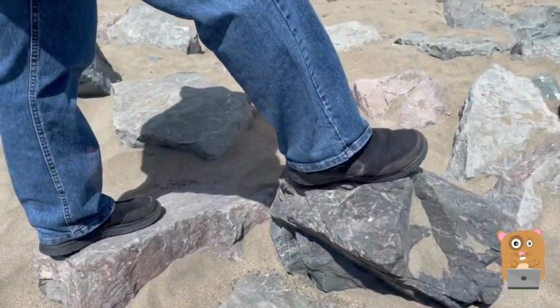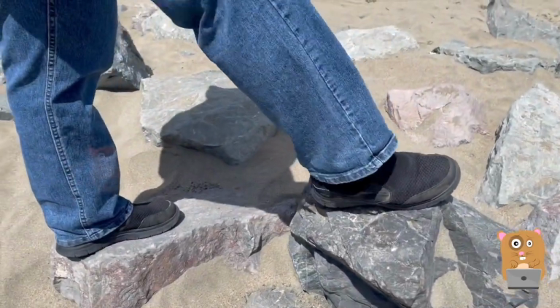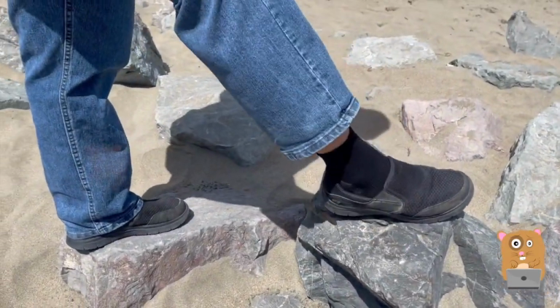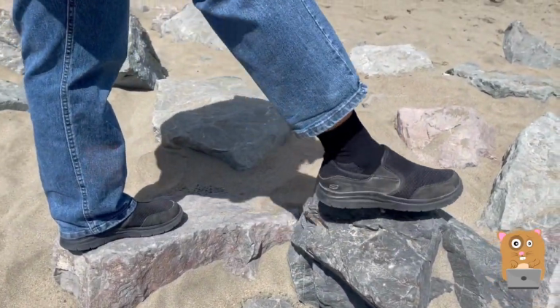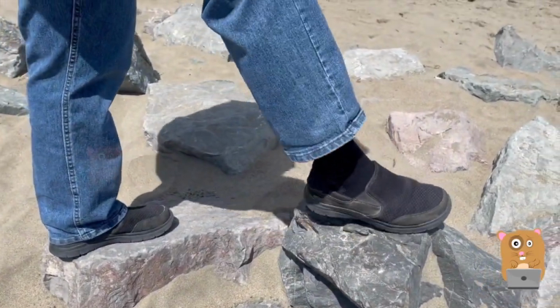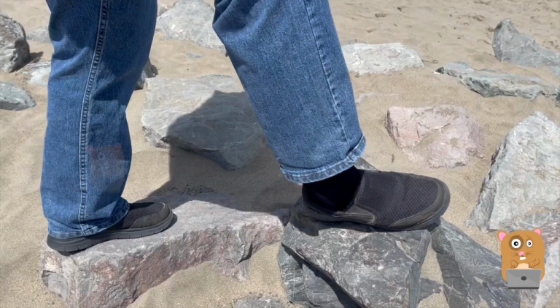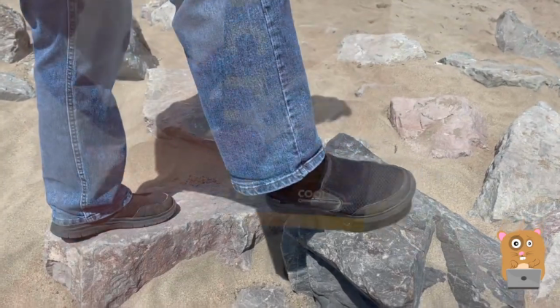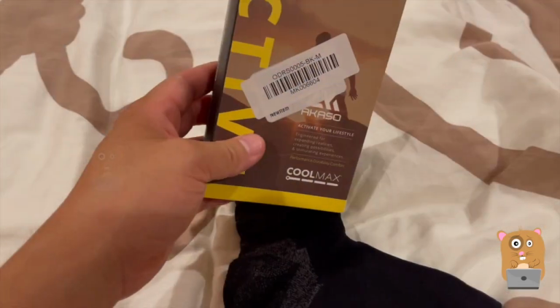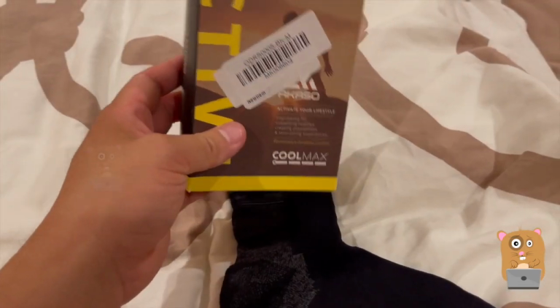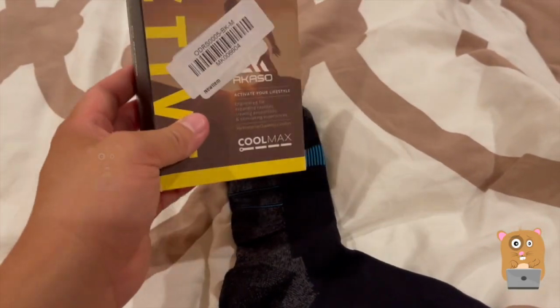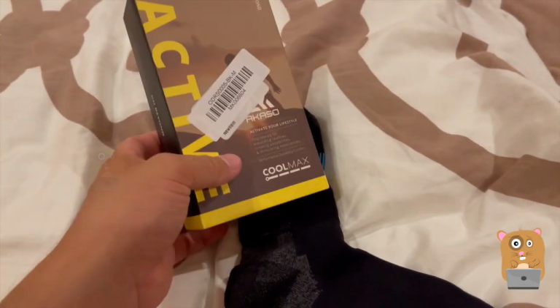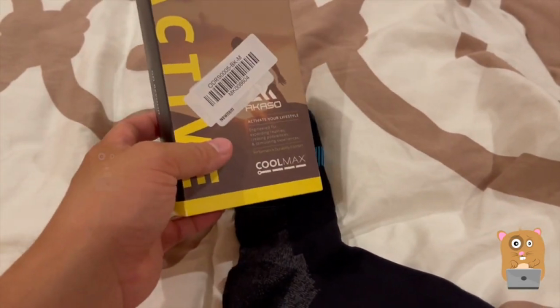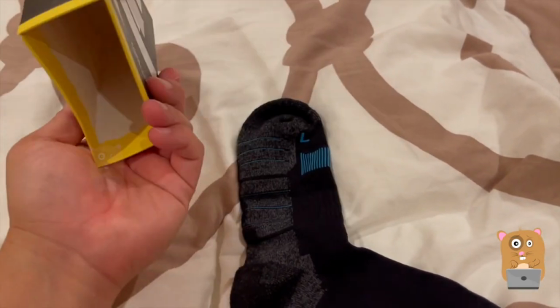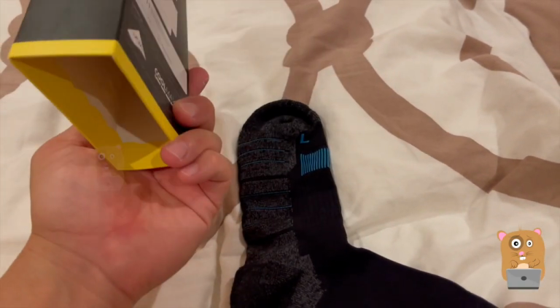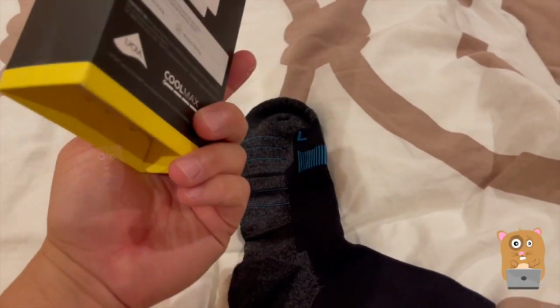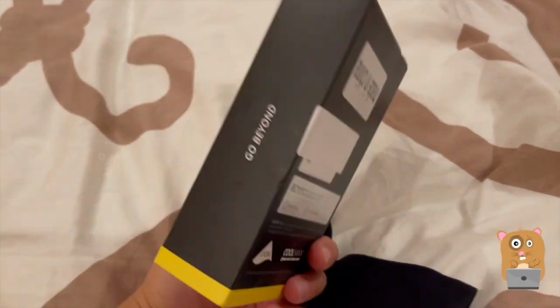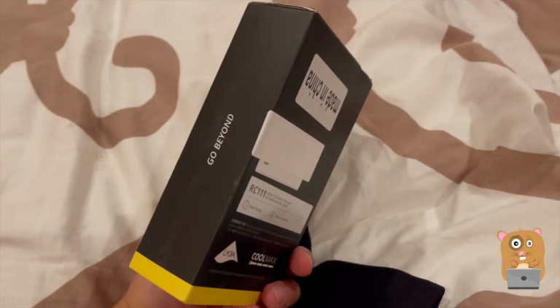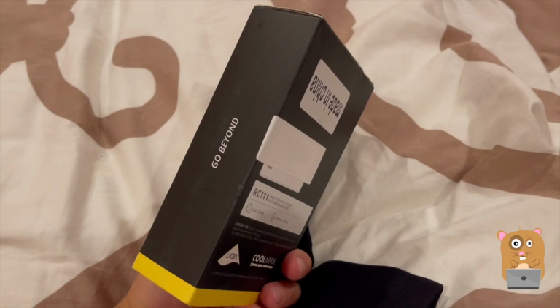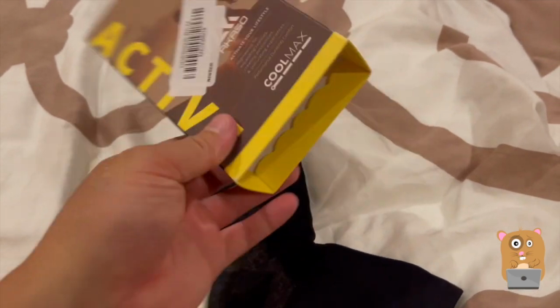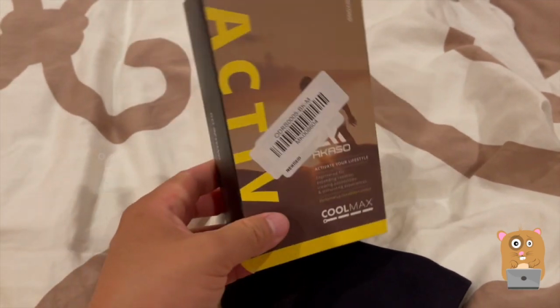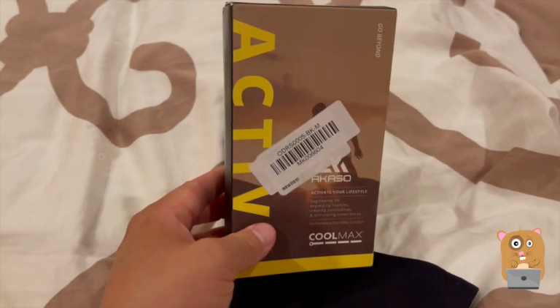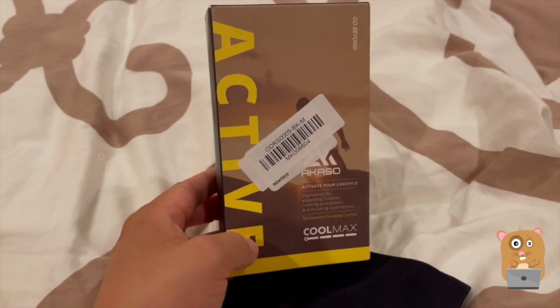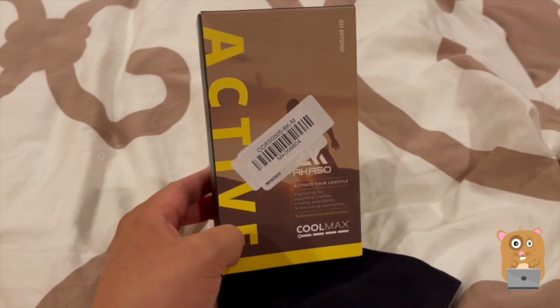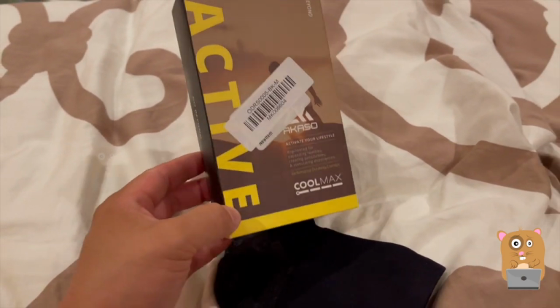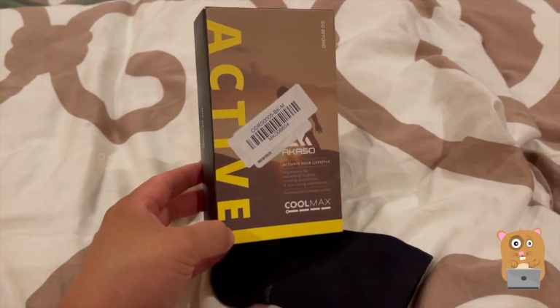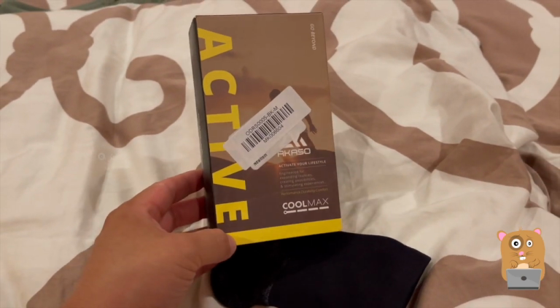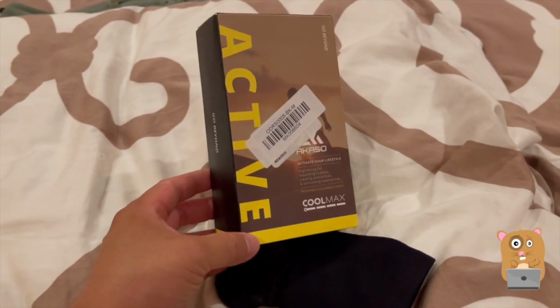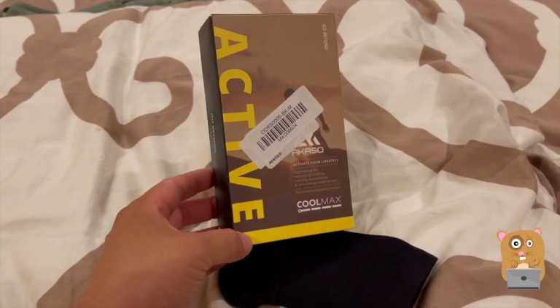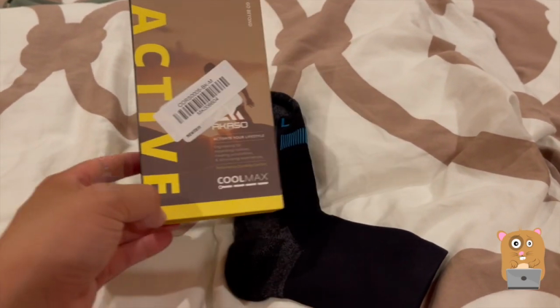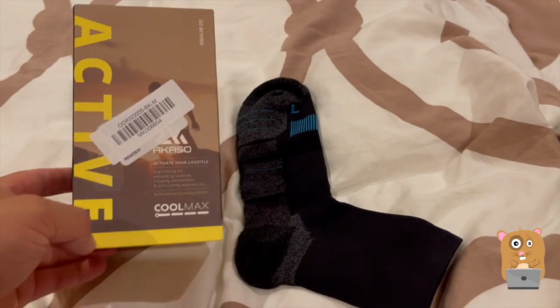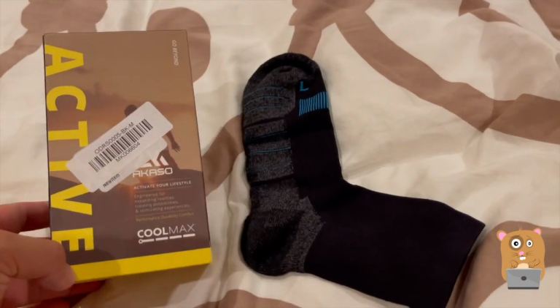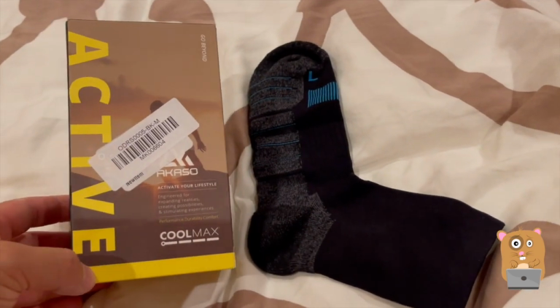In a box it came with two of them for about $13. I'll place the link in the description below. If you guys have any questions, comments, or suggestions, feel free to contact me. Thanks for watching. Bye.